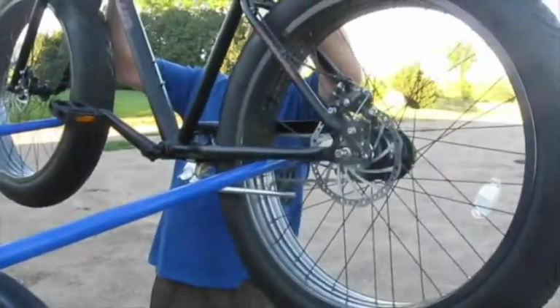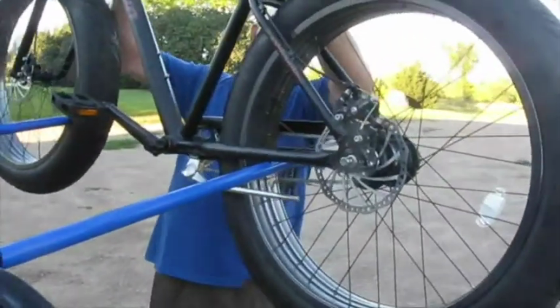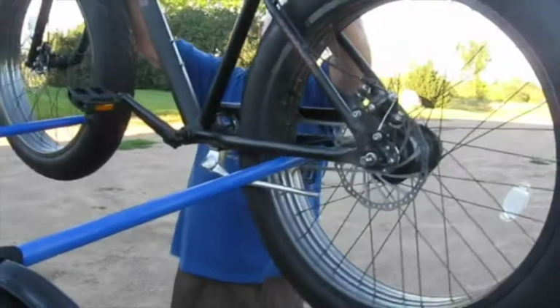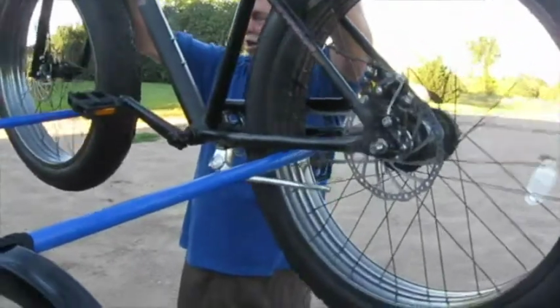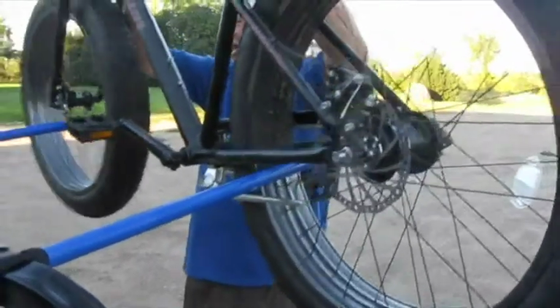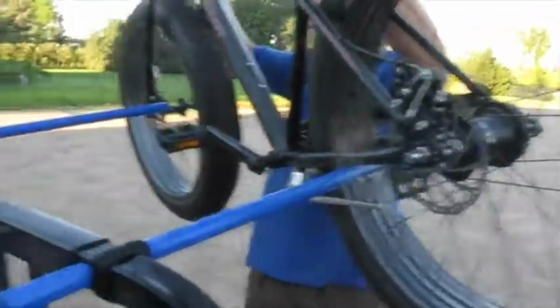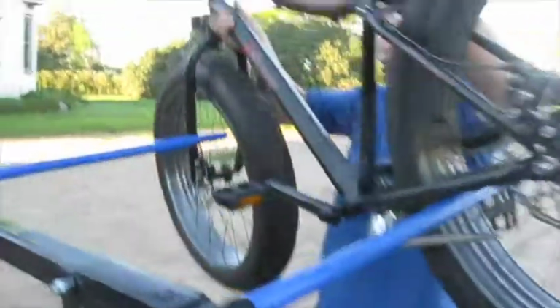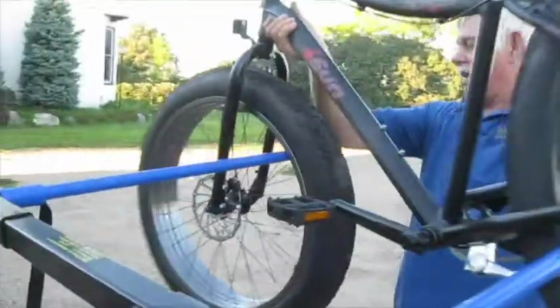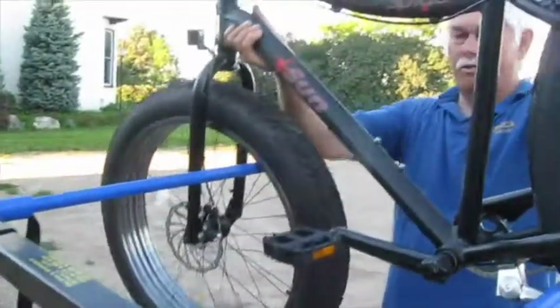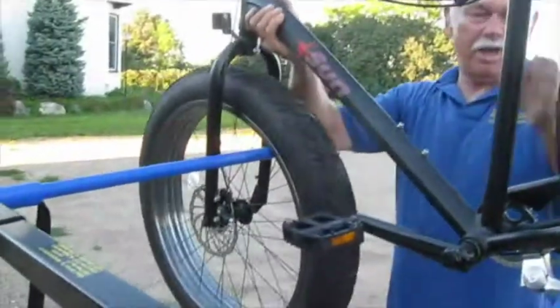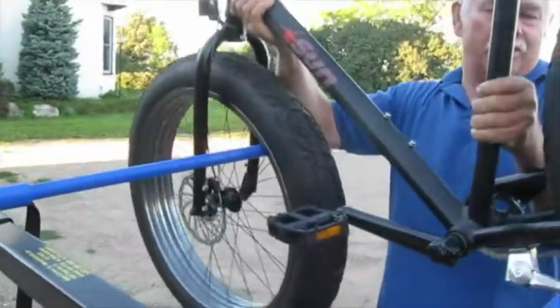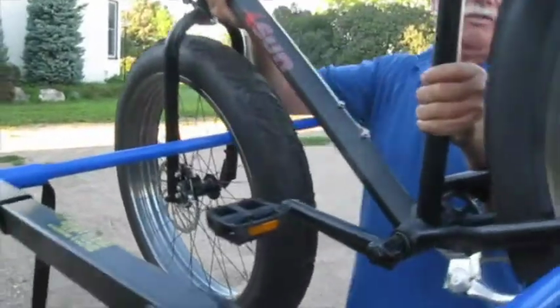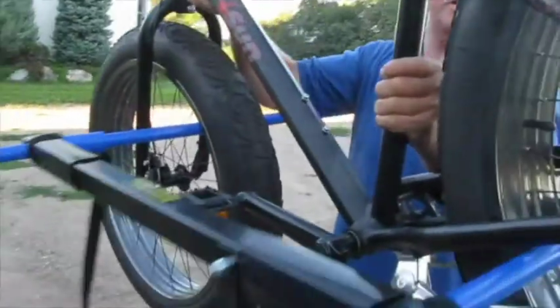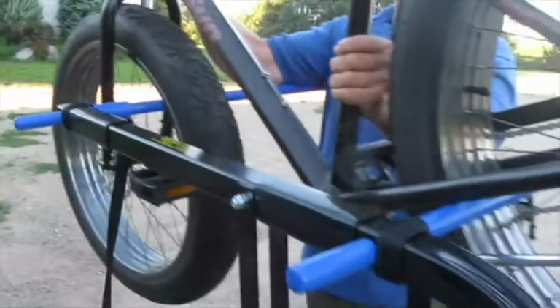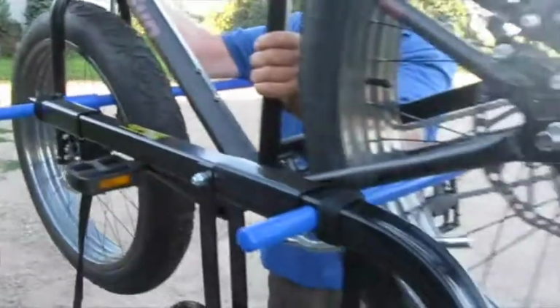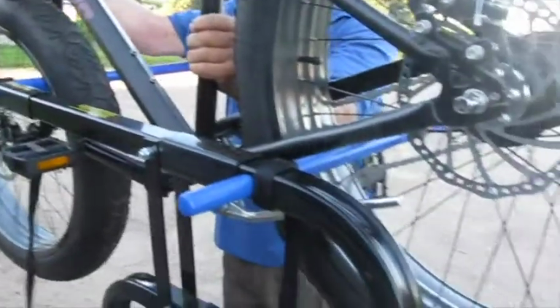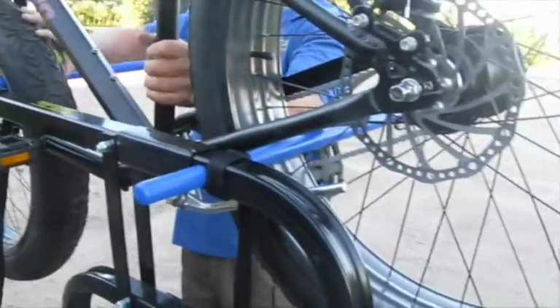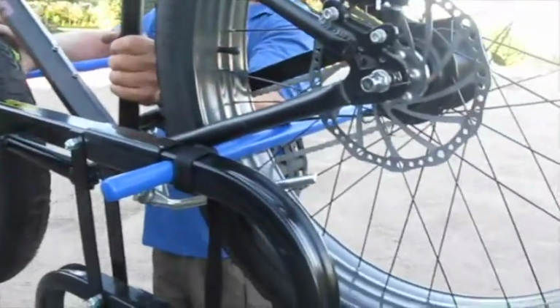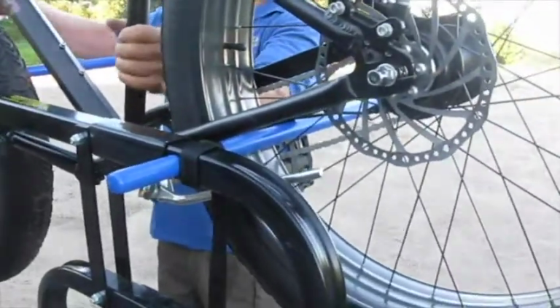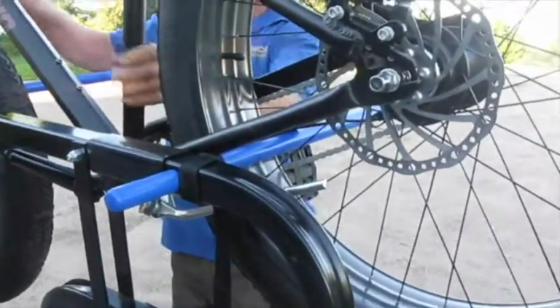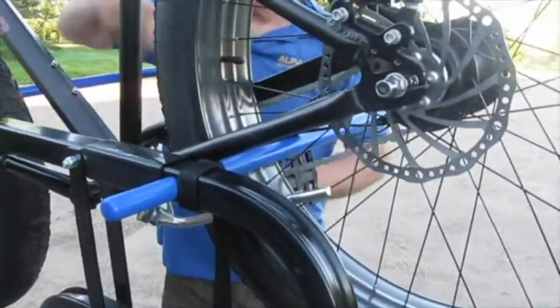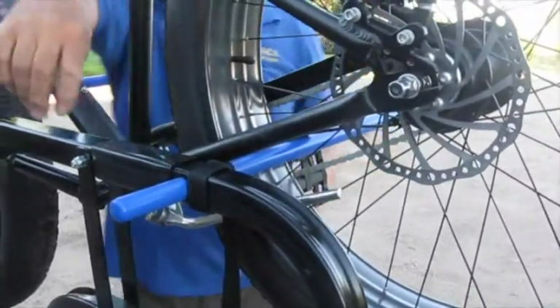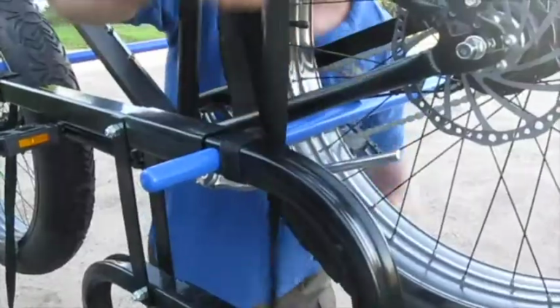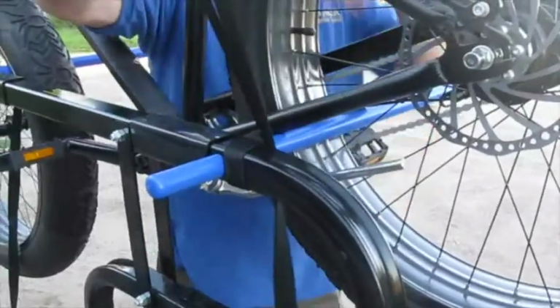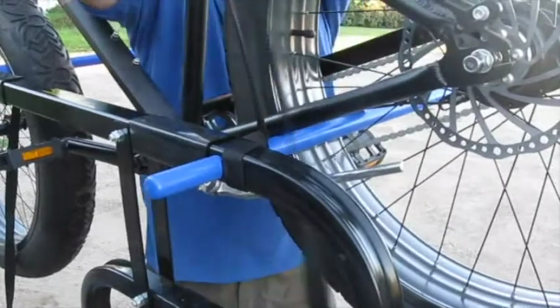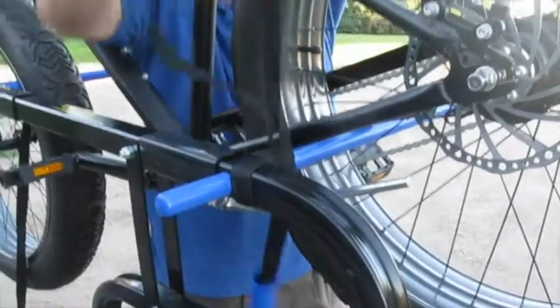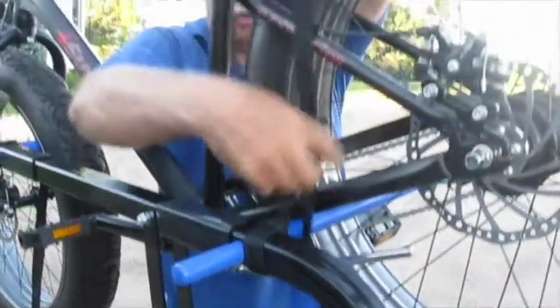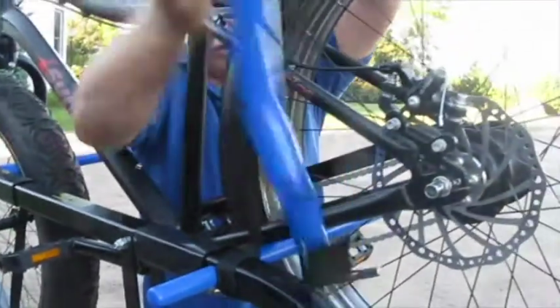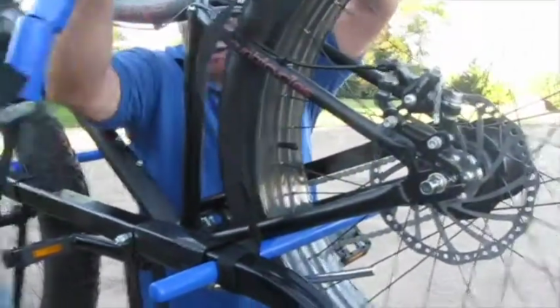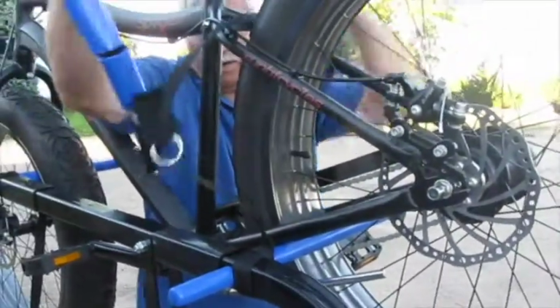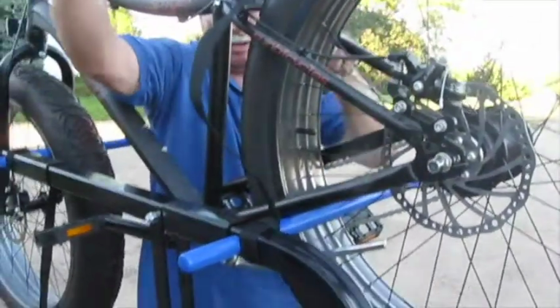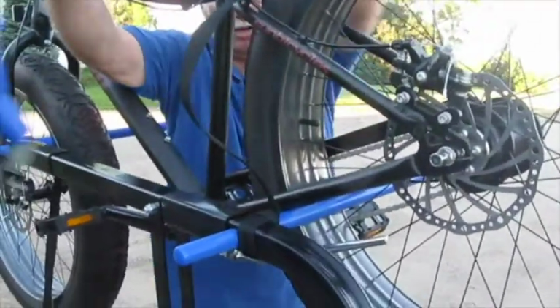The first bike I will load on the rack is this Sun Spider. It is the biggest, heaviest bike. After the bike is loaded, the strap needs to go around the tire or frame and the desired number of spacers slid over the pin and tight against the bike.